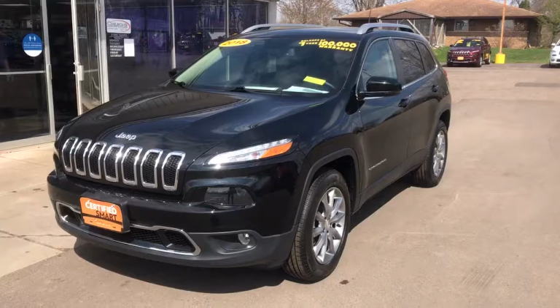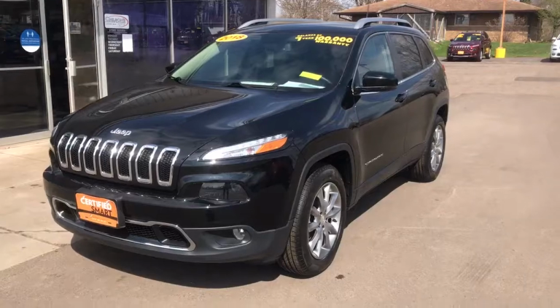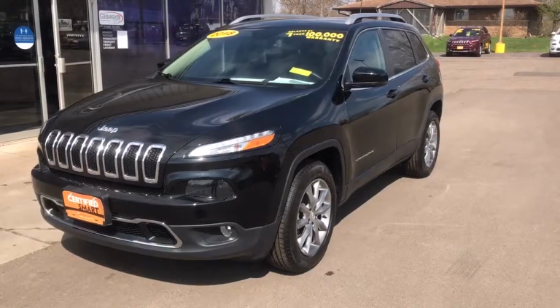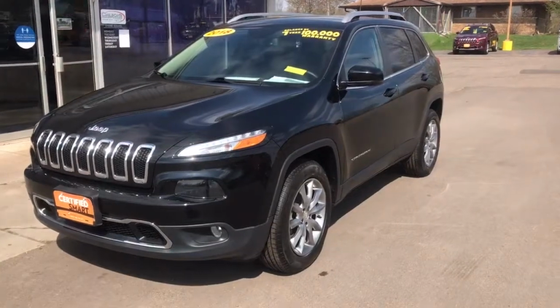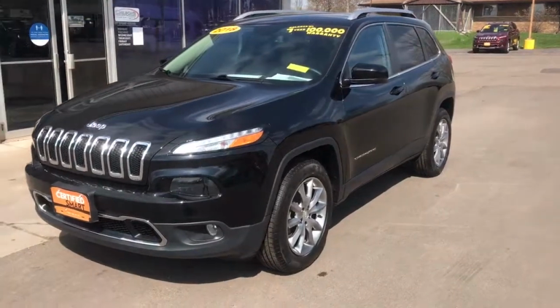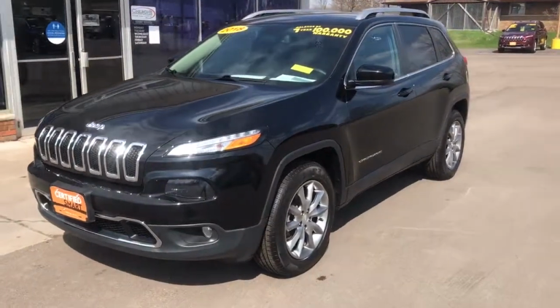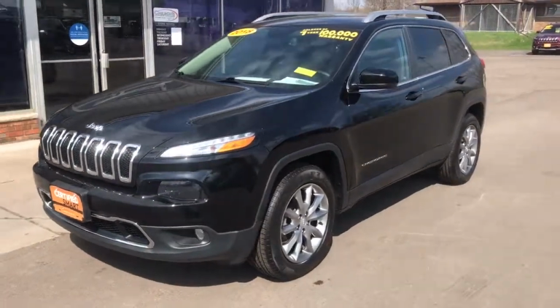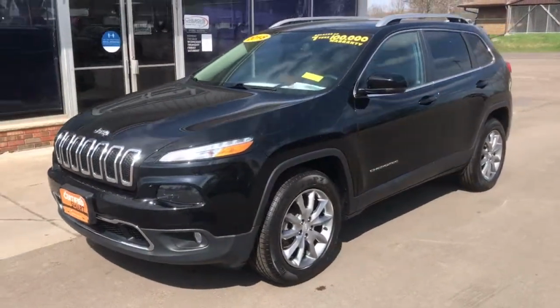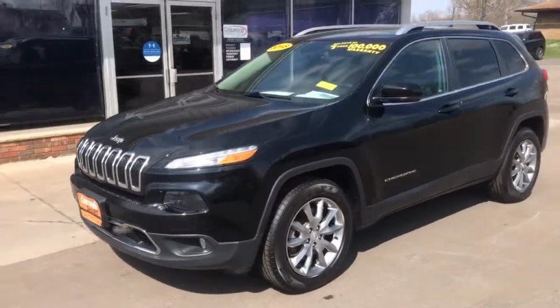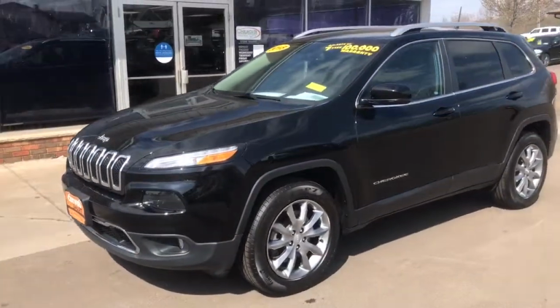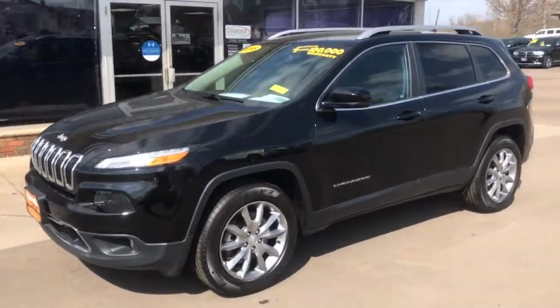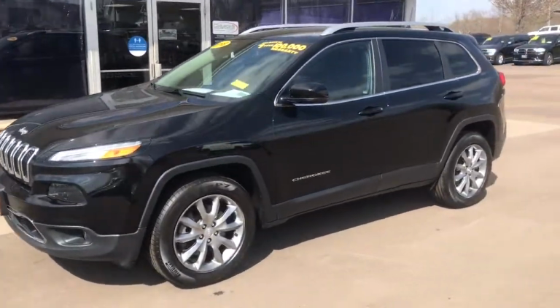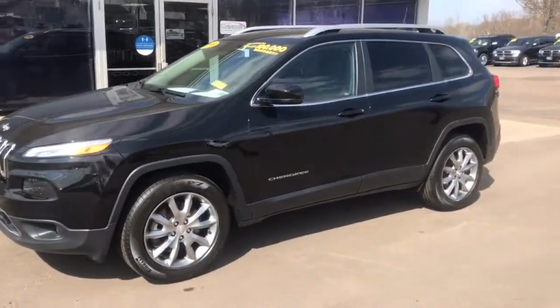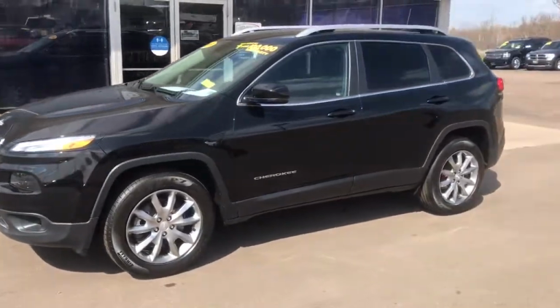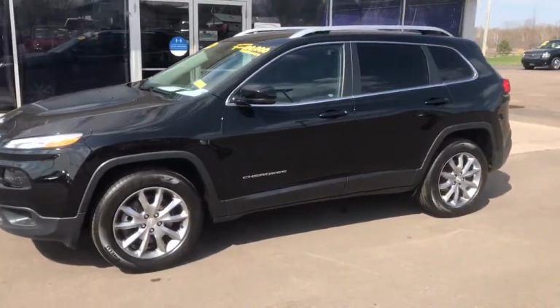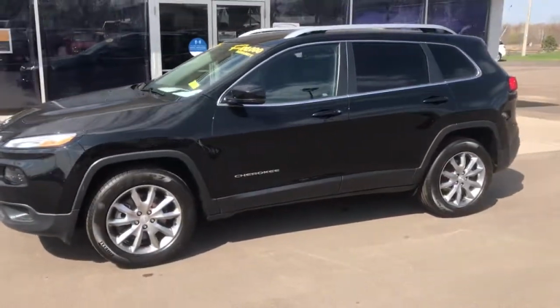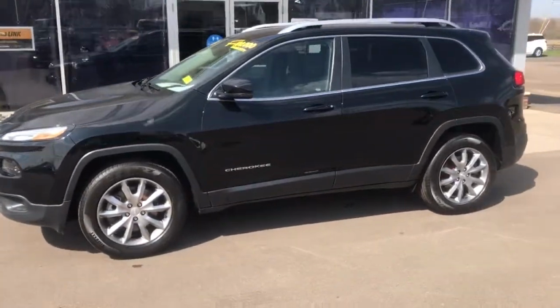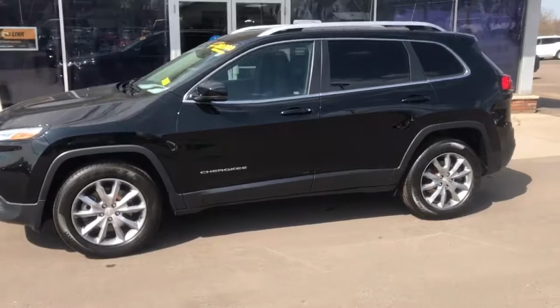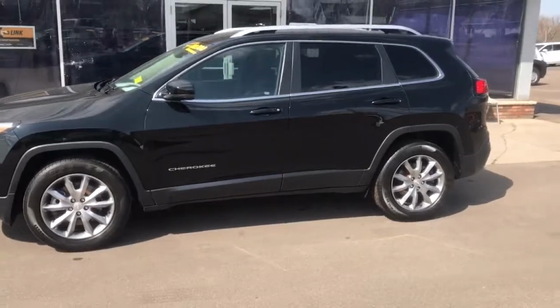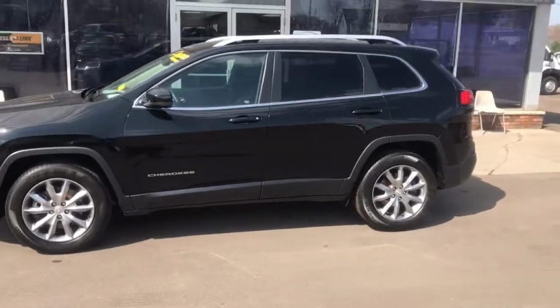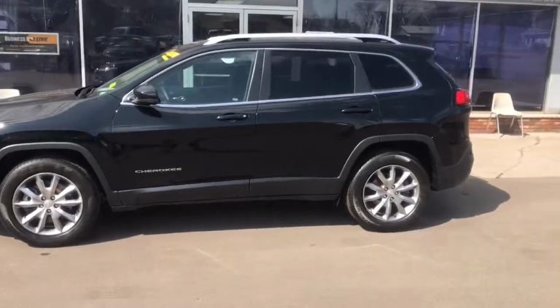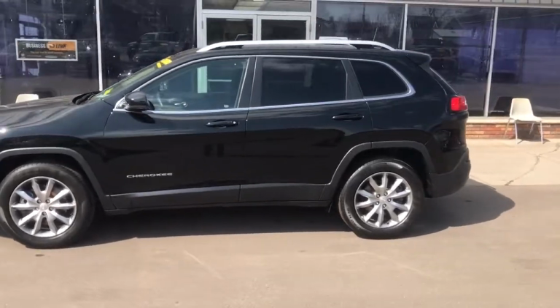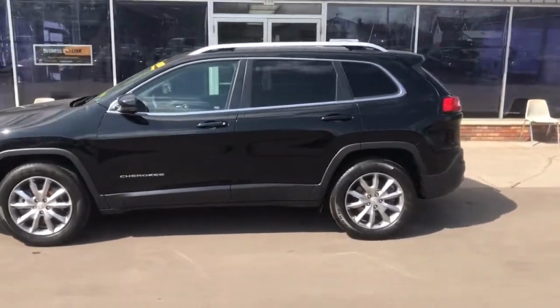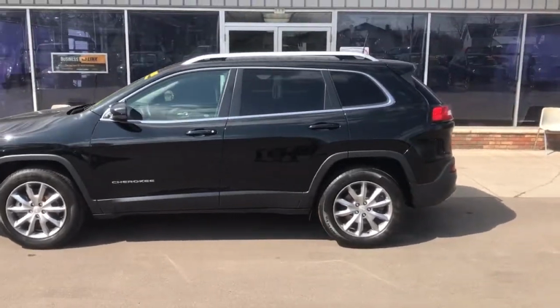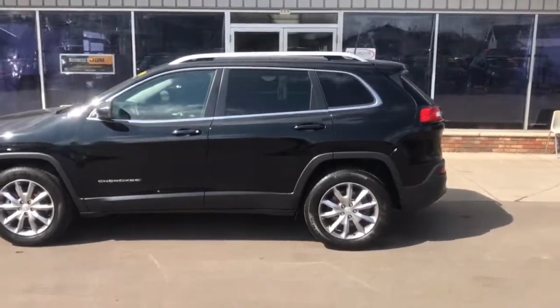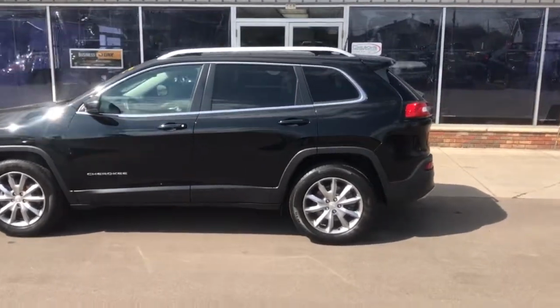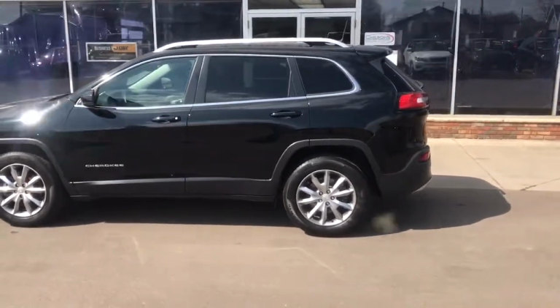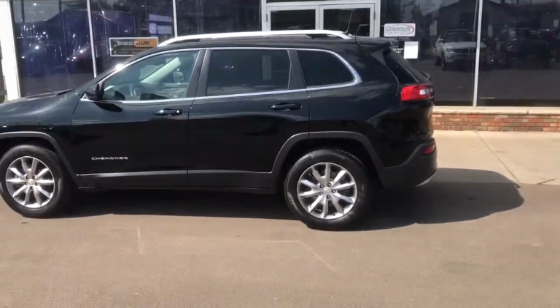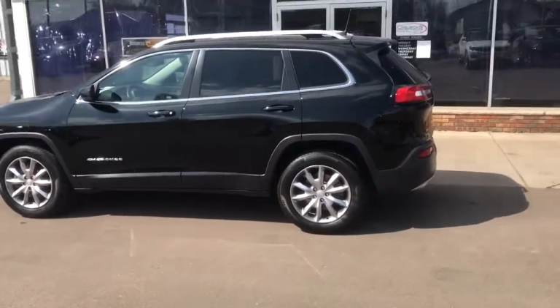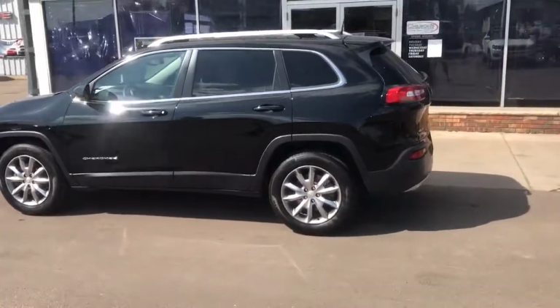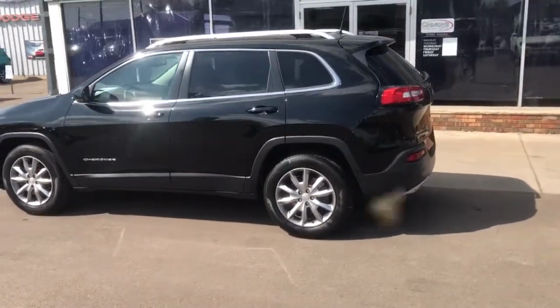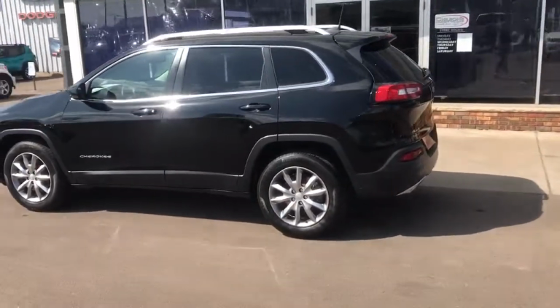You just found the 2018 Jeep Cherokee. This vehicle still has fewer than 35,000 miles on the clock, so it won't last long.